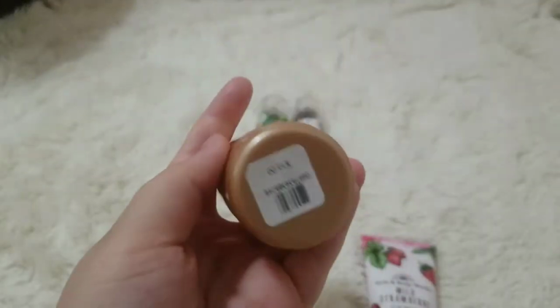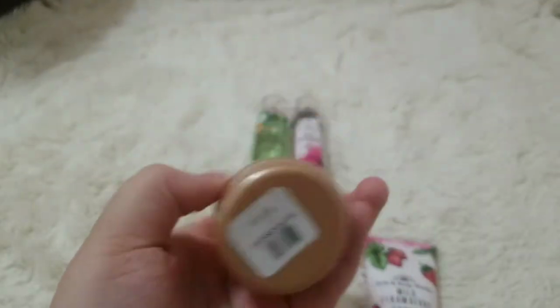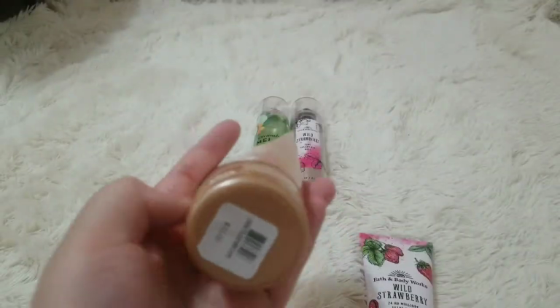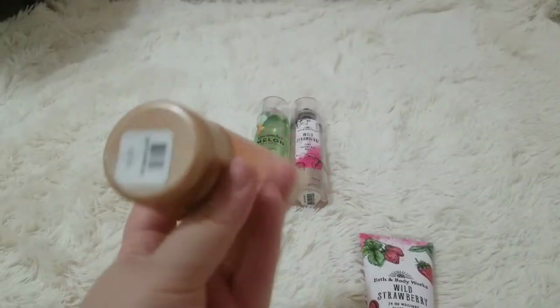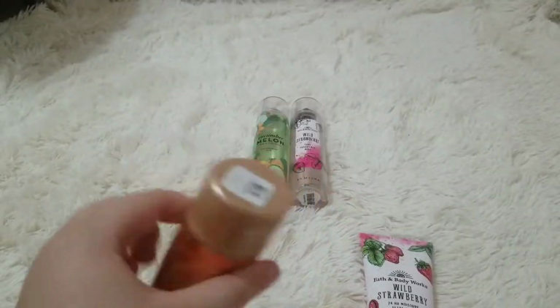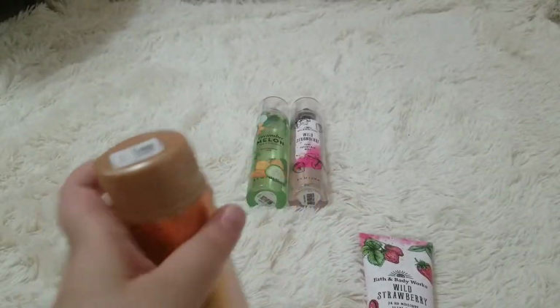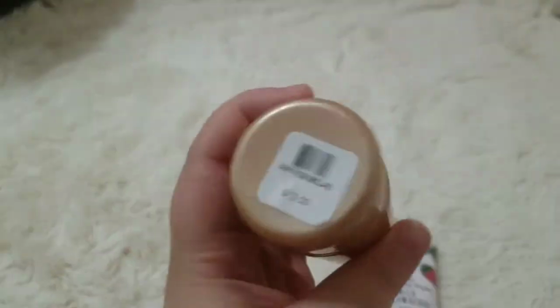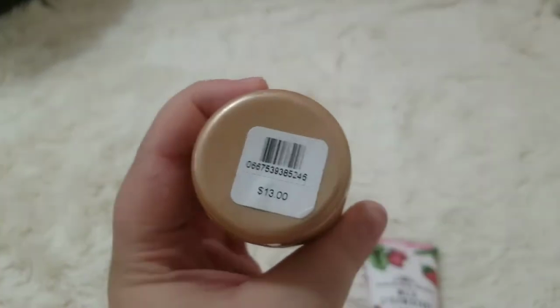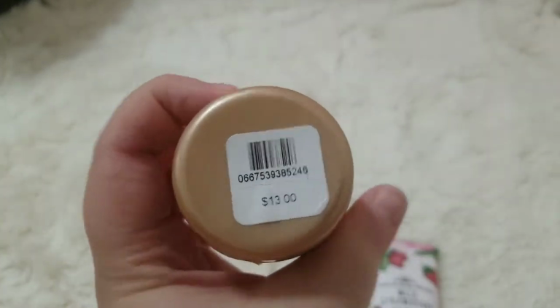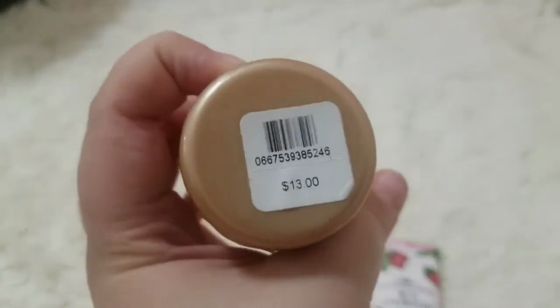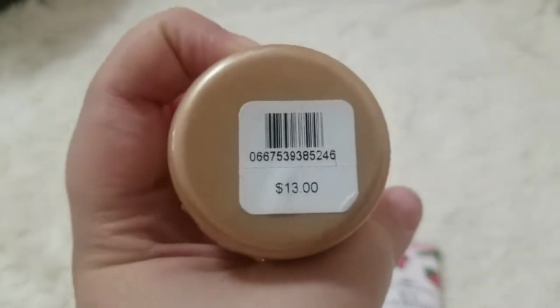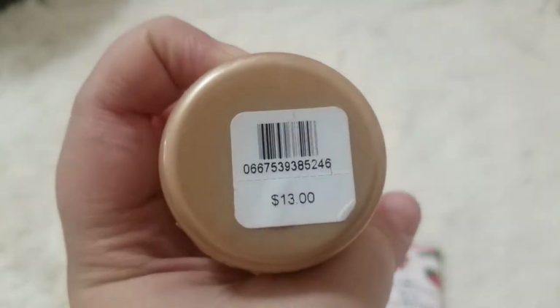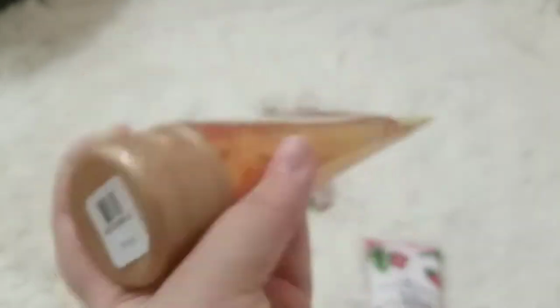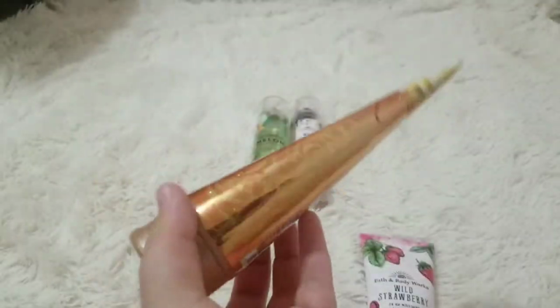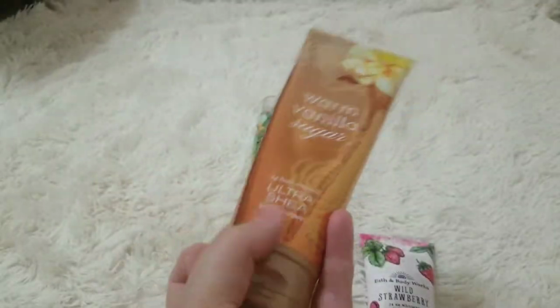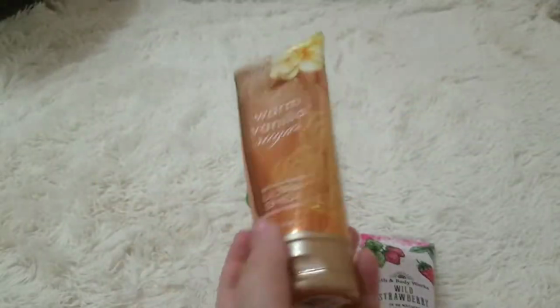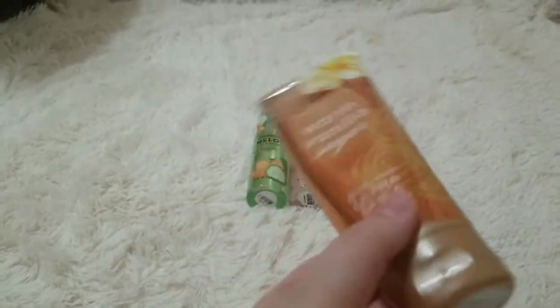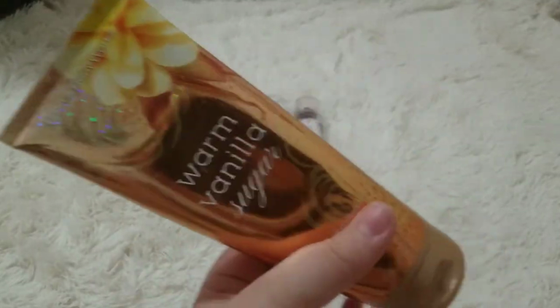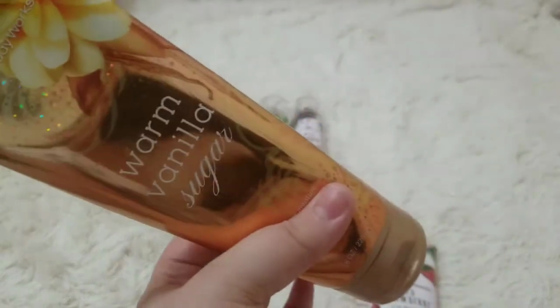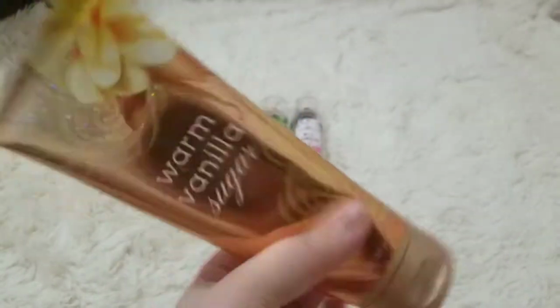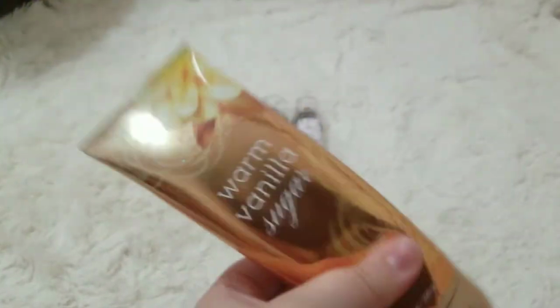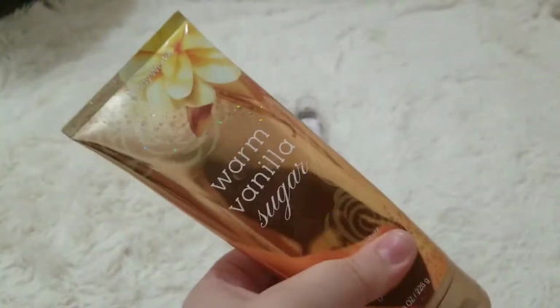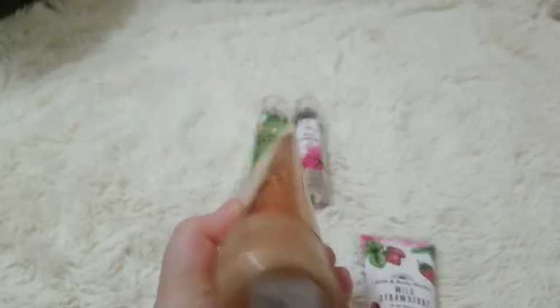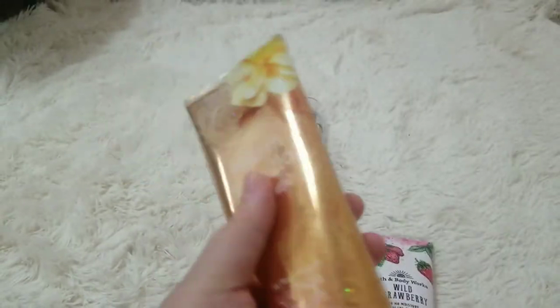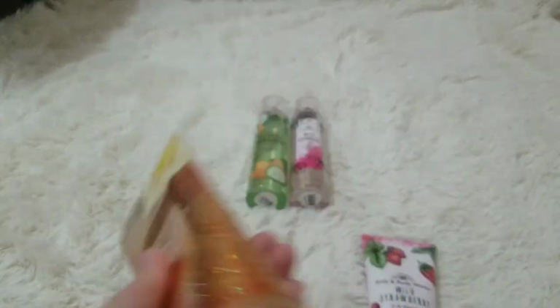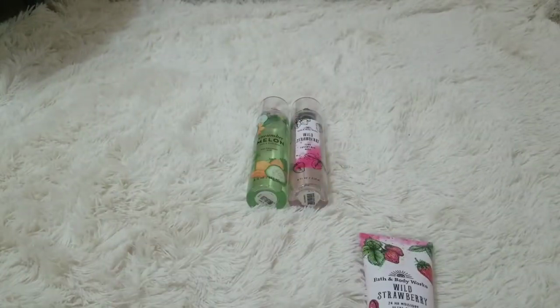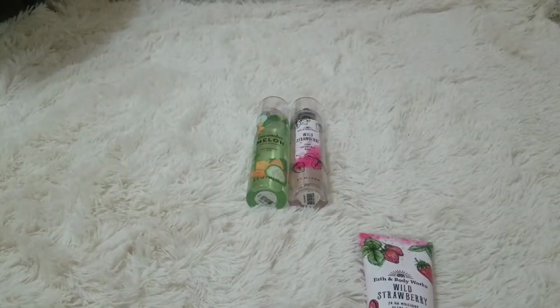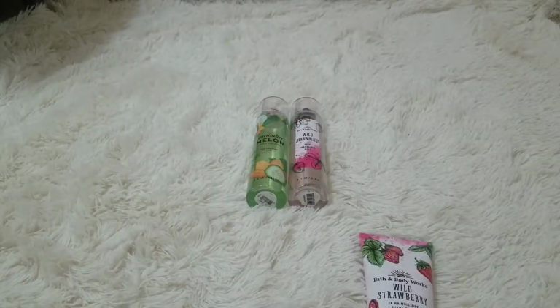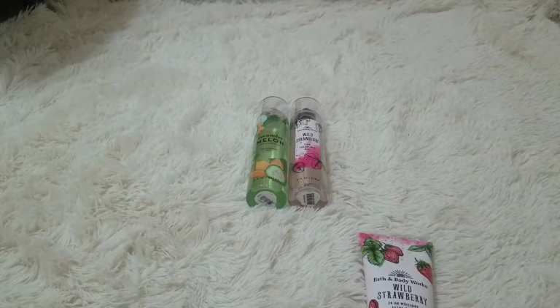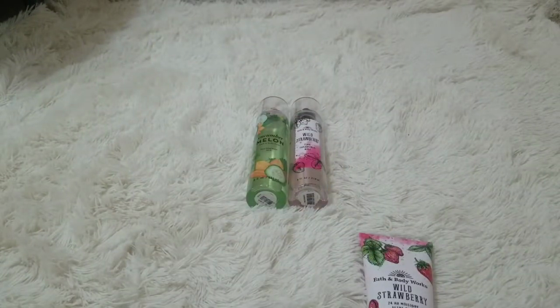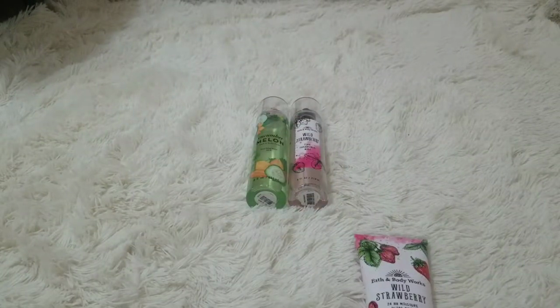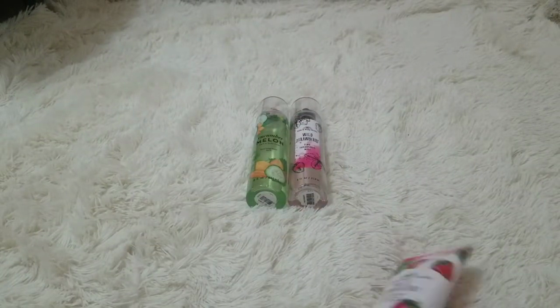This was $13. I got this on Christmas and I don't think it was on sale, because it's not really a Christmas thing.